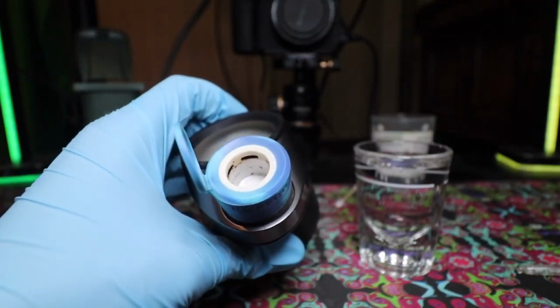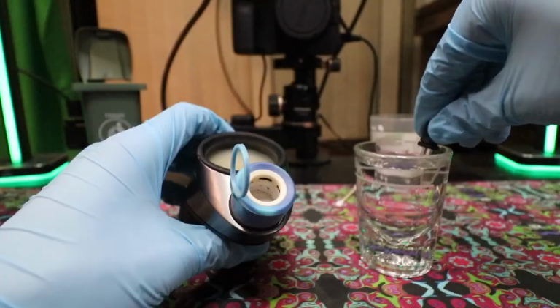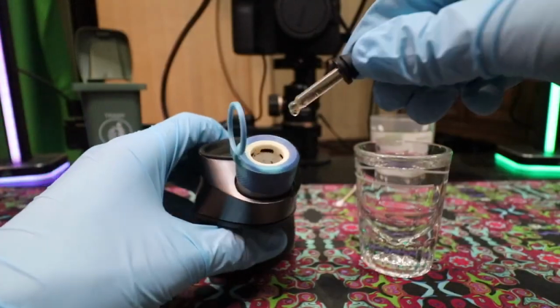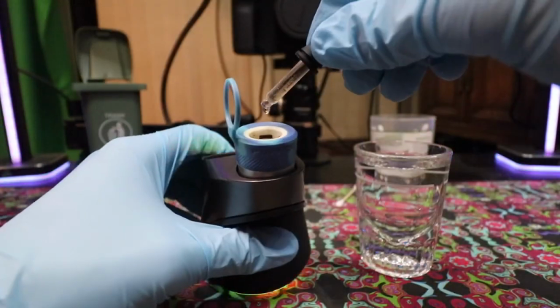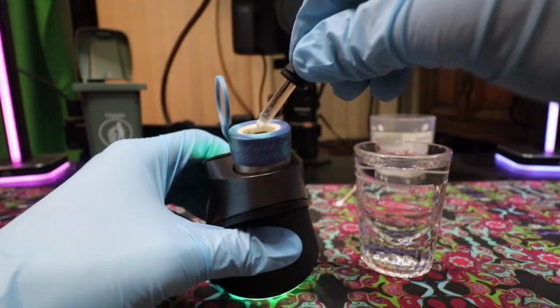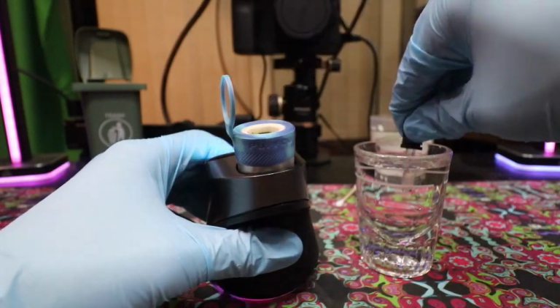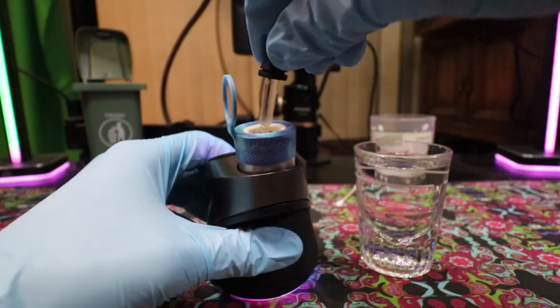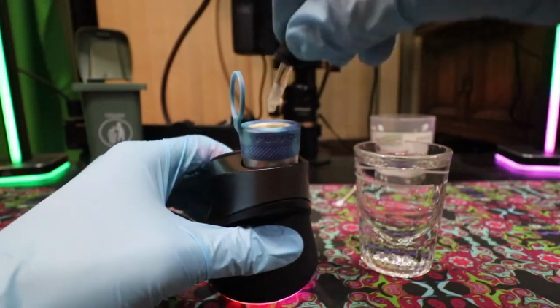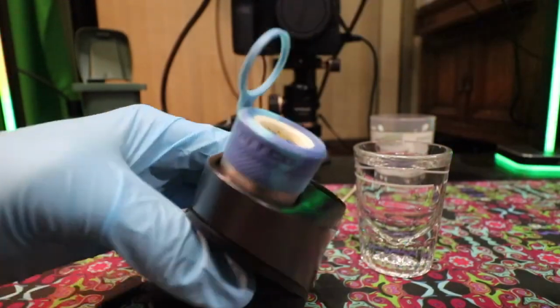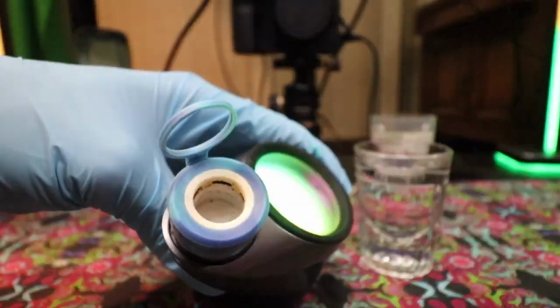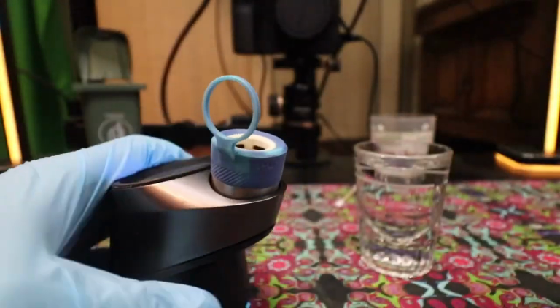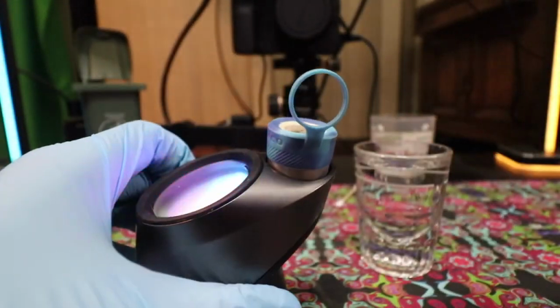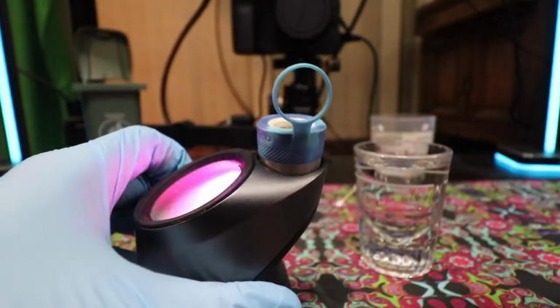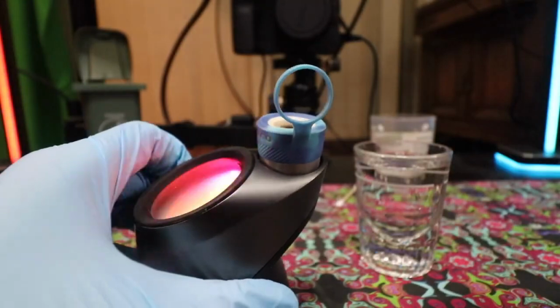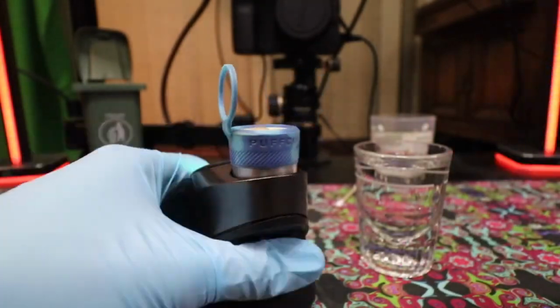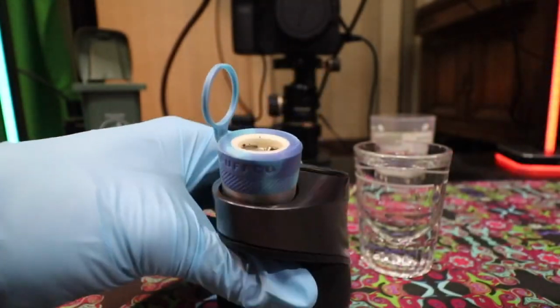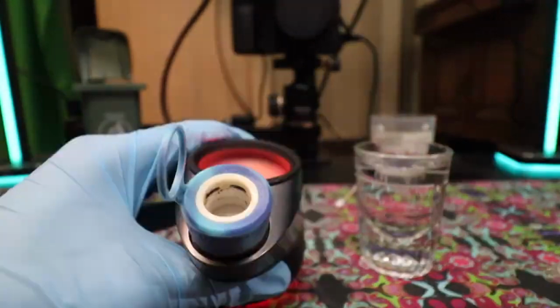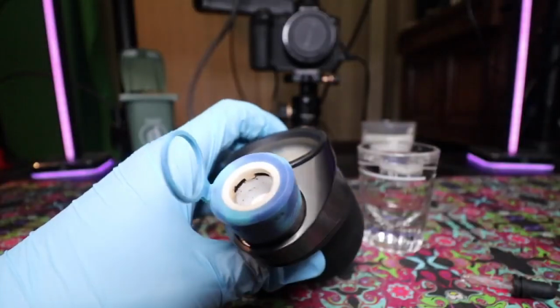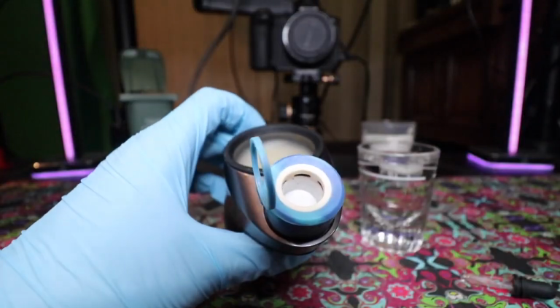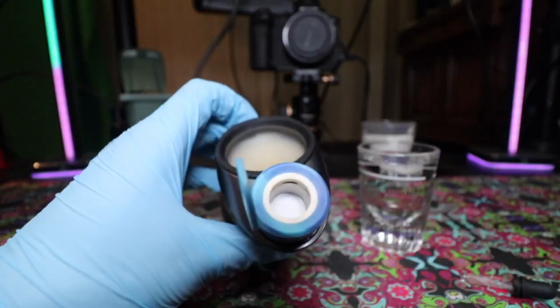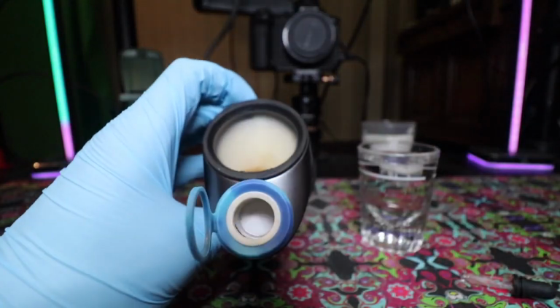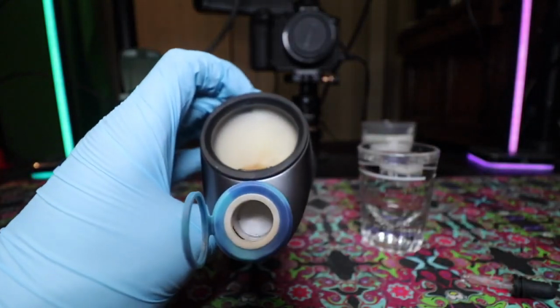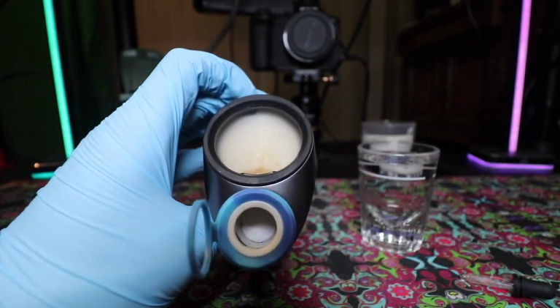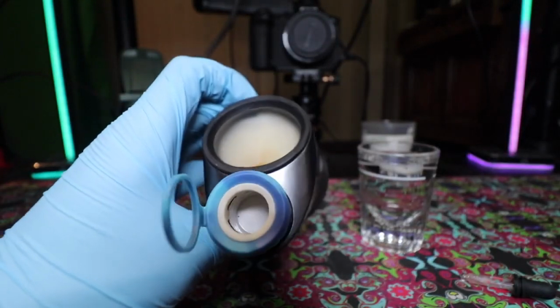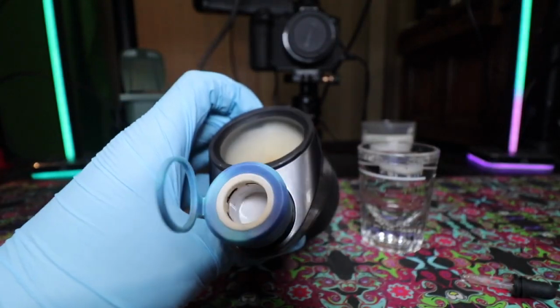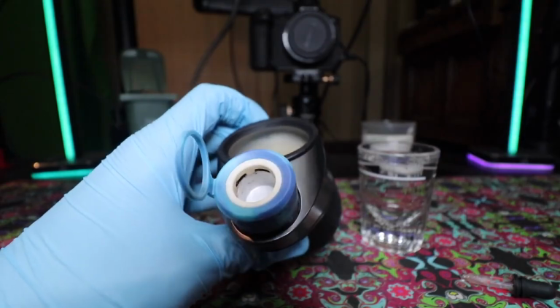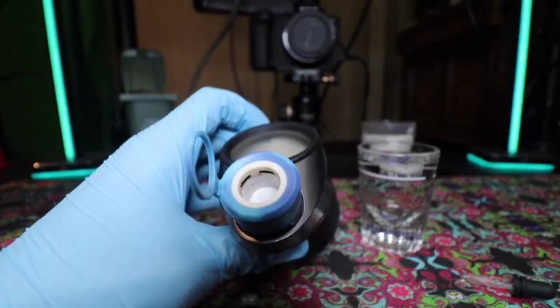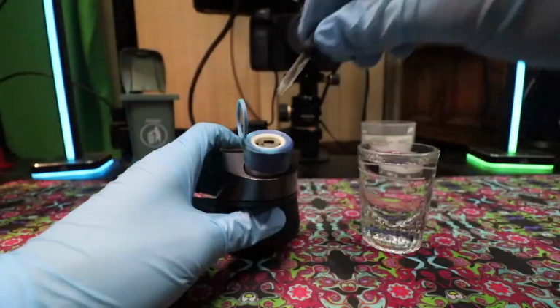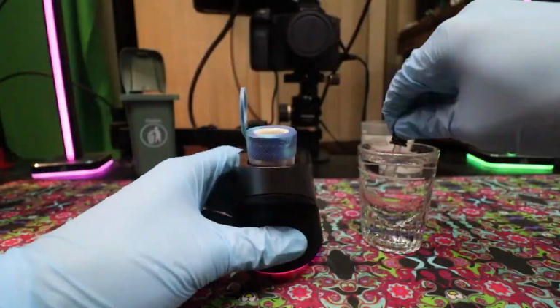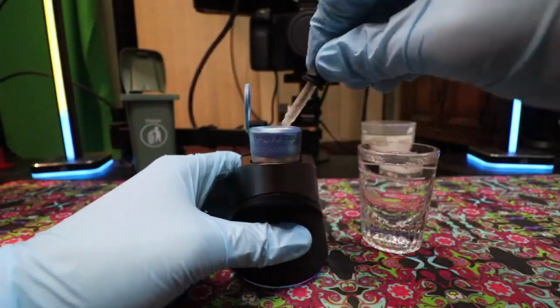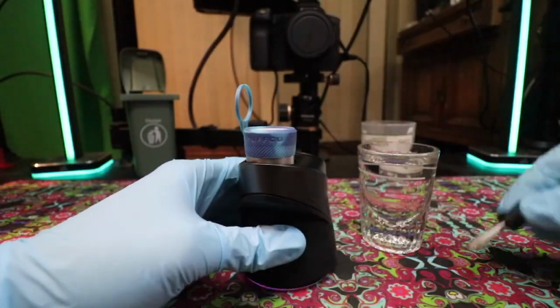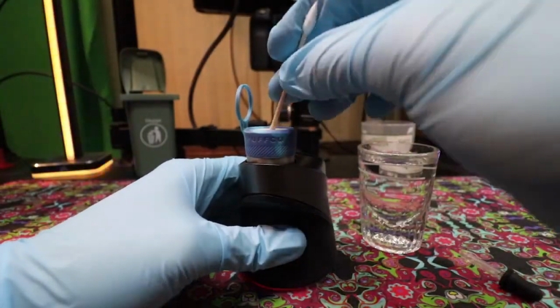Here we go for round two of bubbly water in the 3D chamber — it will be taking off some more chaz as you can see. After a check, we've got the main bit of chaz scarring removed. Now we have to get those little remnant bits with more water.